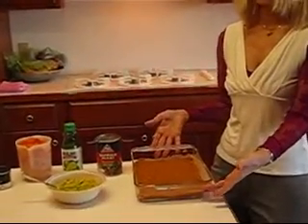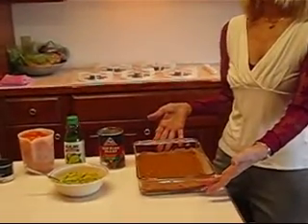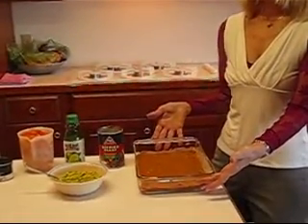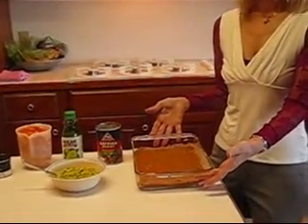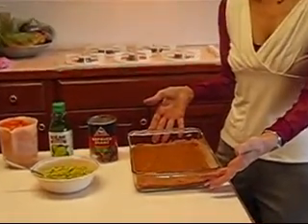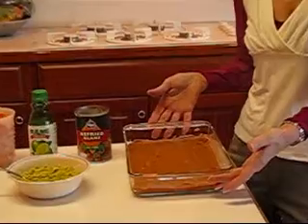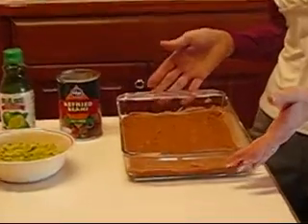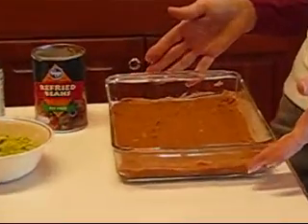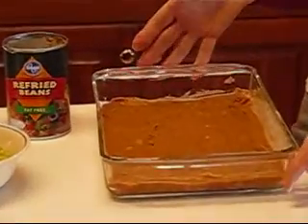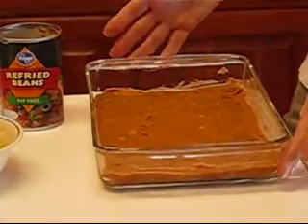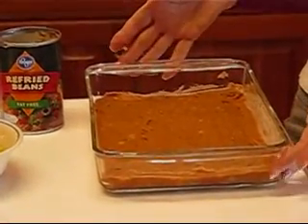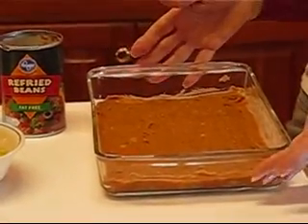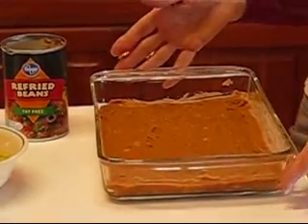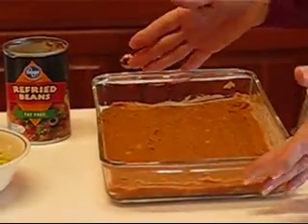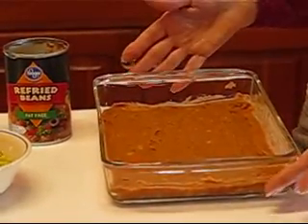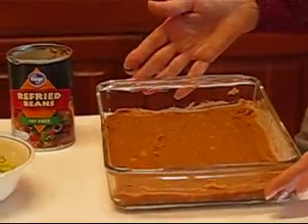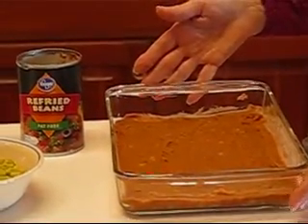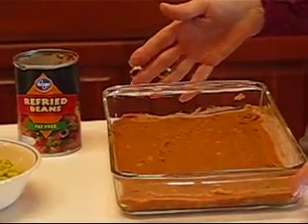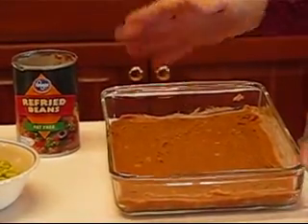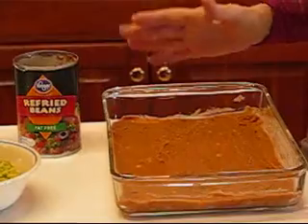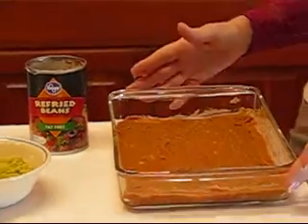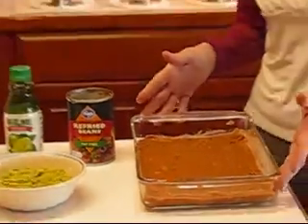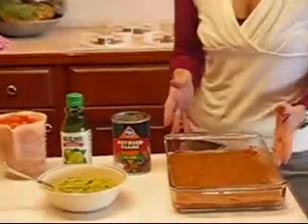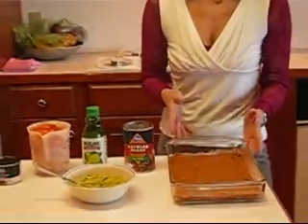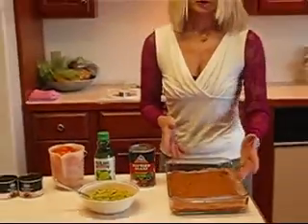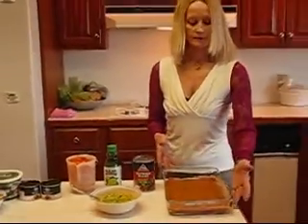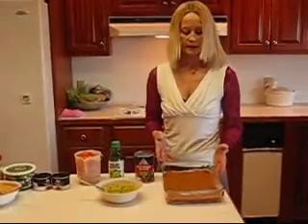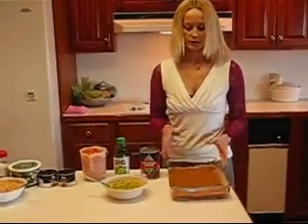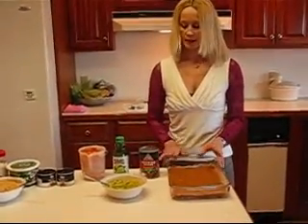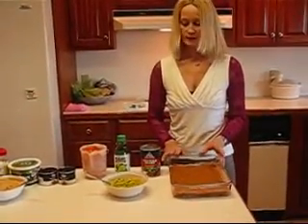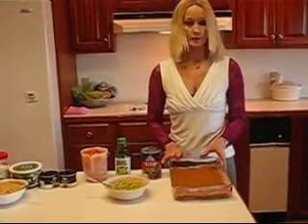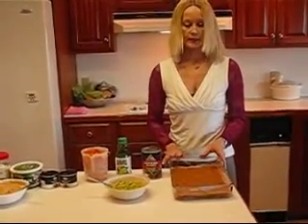I usually use an oblong dish — 8 by 11, 8 by 12, 9 by 12 — it doesn't really matter, just somewhere in that vicinity. But you're going to make layers, and I'll tell you what the layers will be.